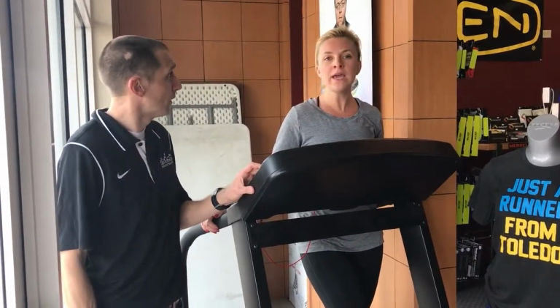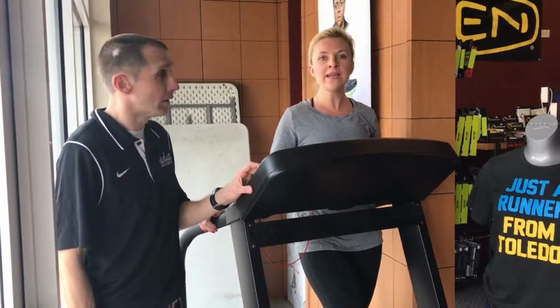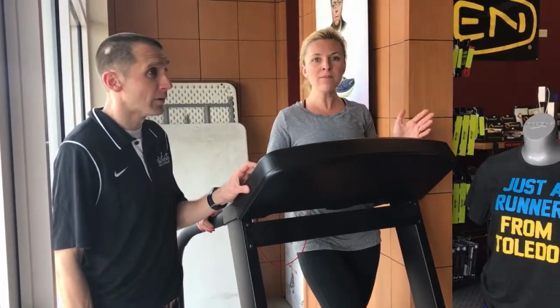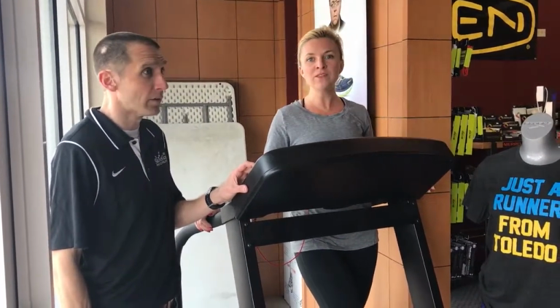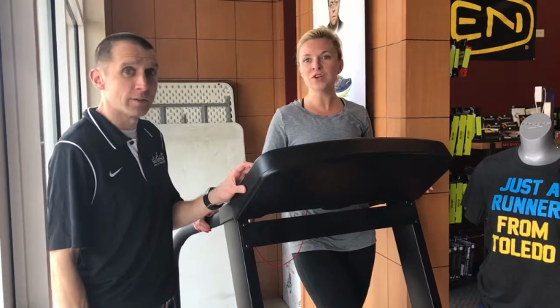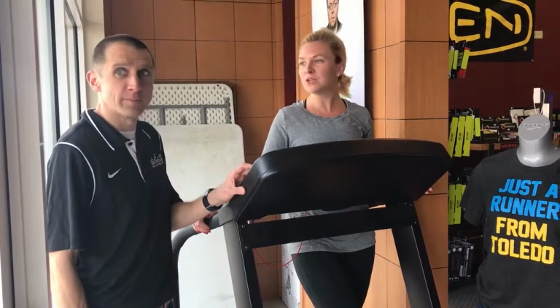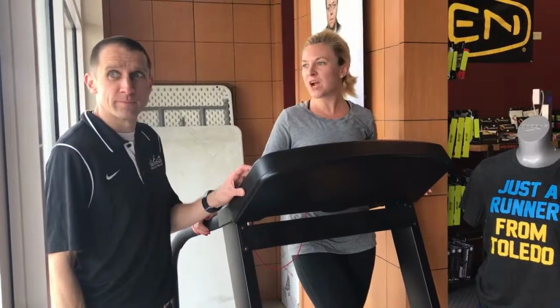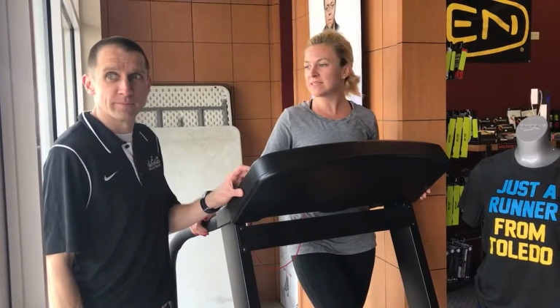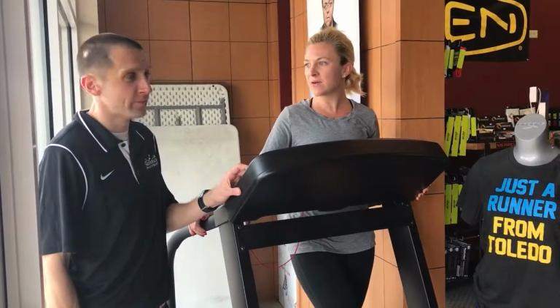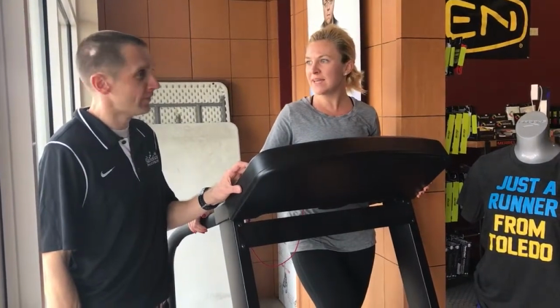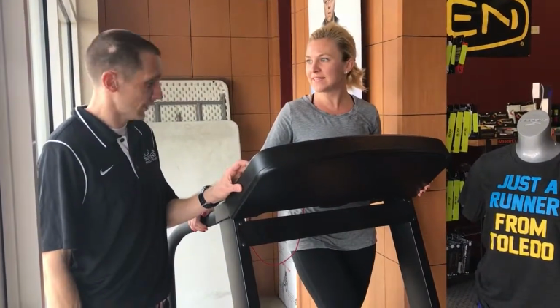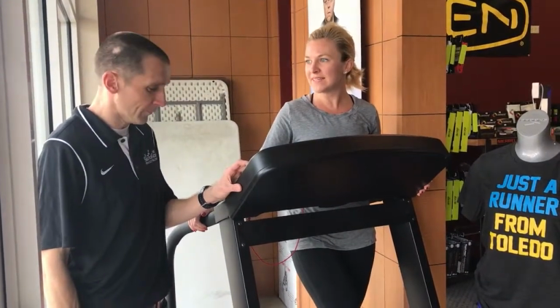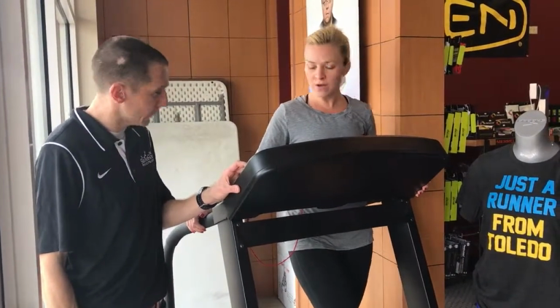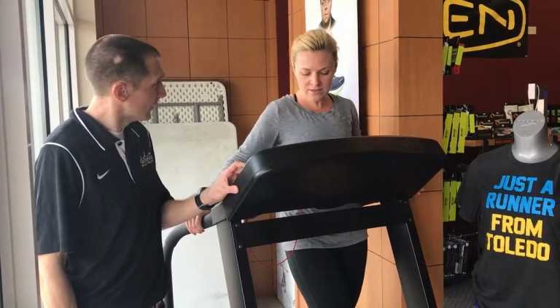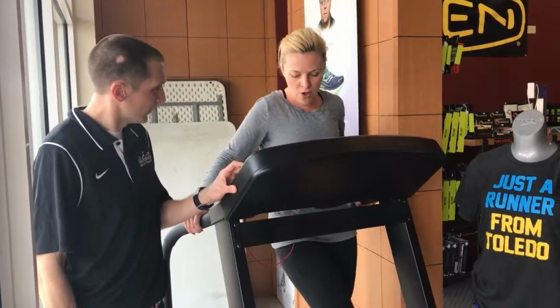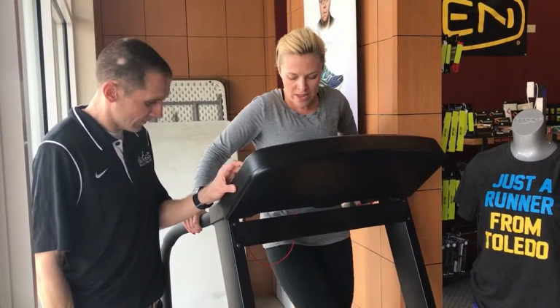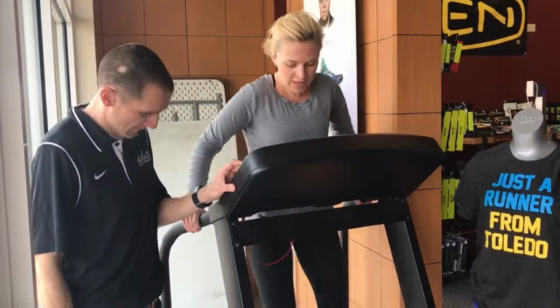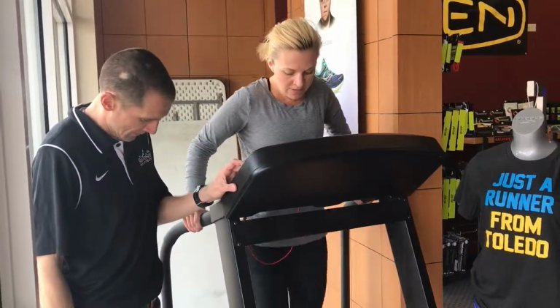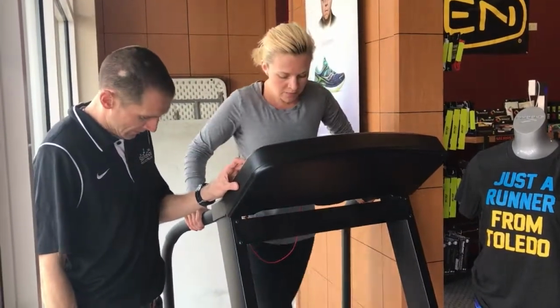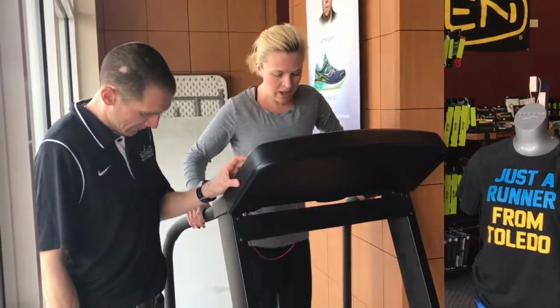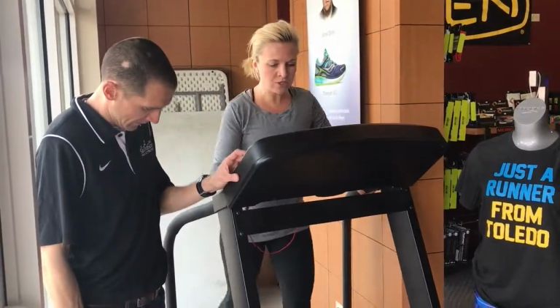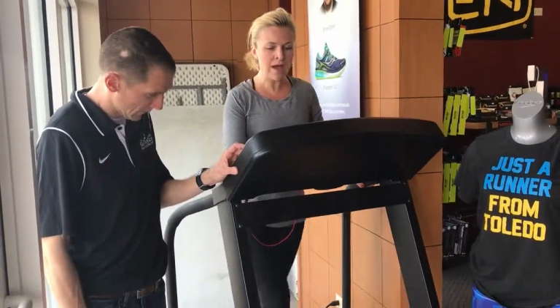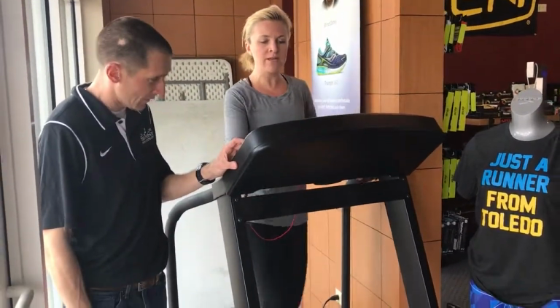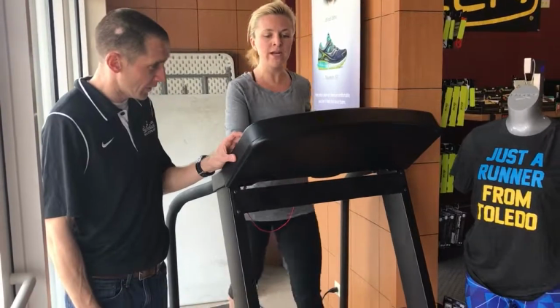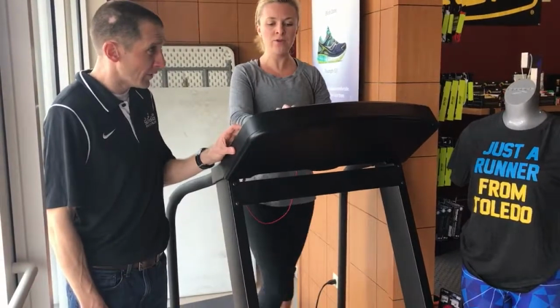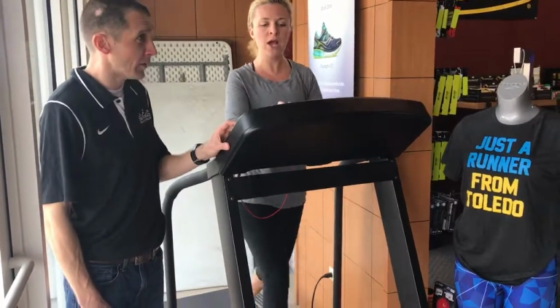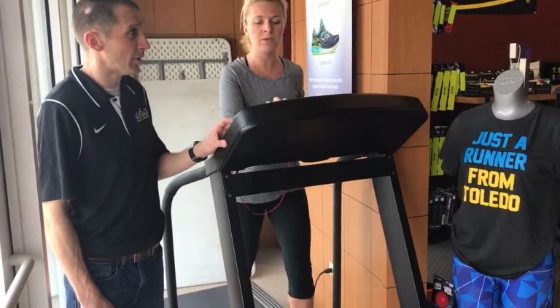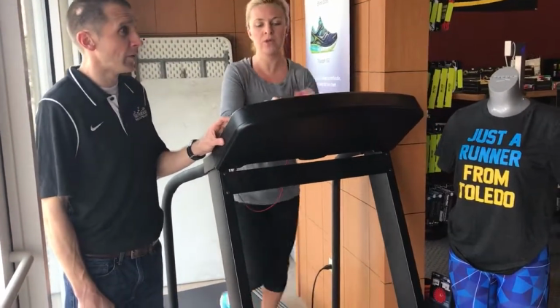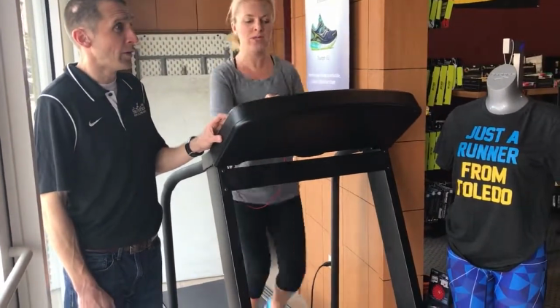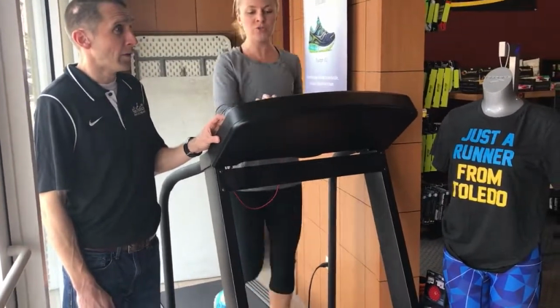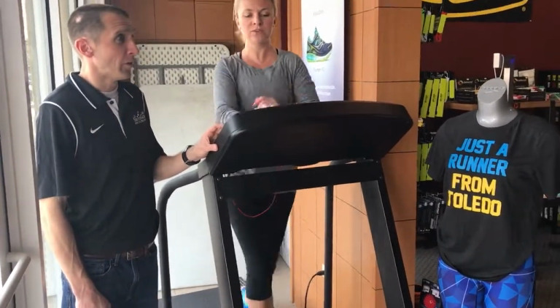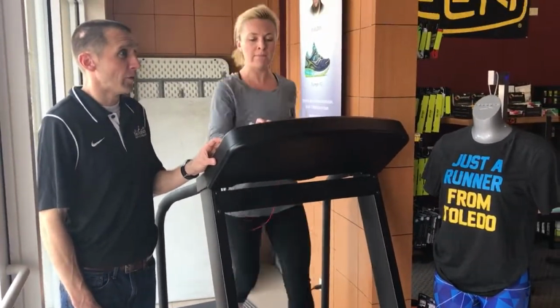And now I'm here on the treadmill to try this out. Tell me a little bit about what you have in here and how you can help people get the right shoes.